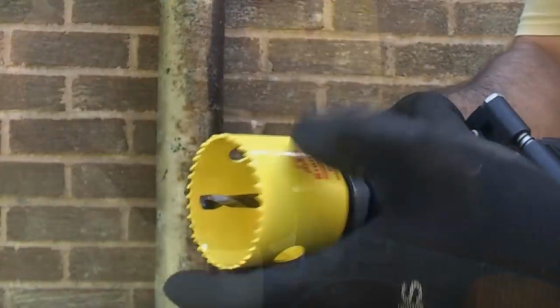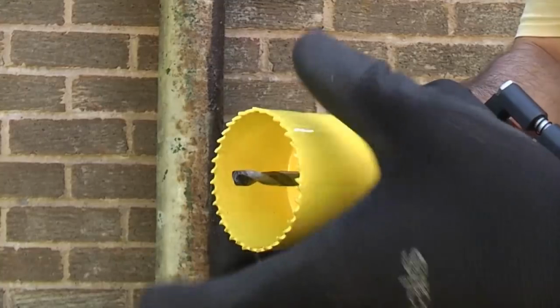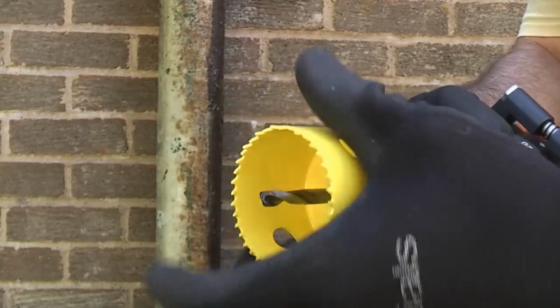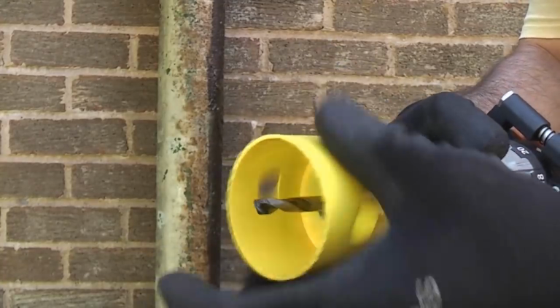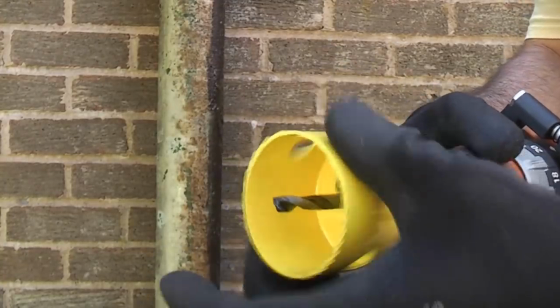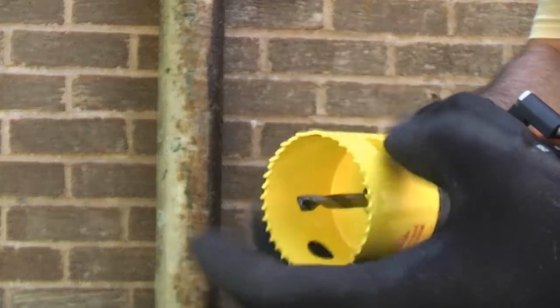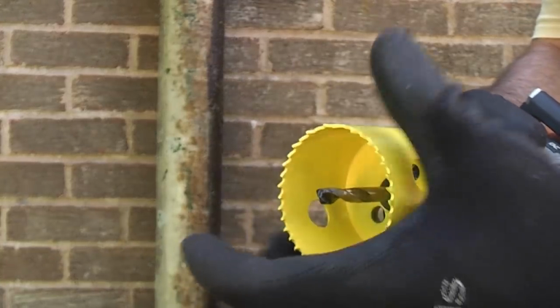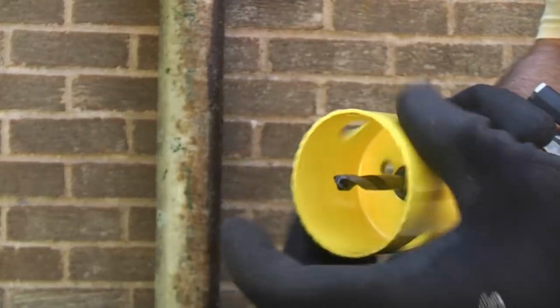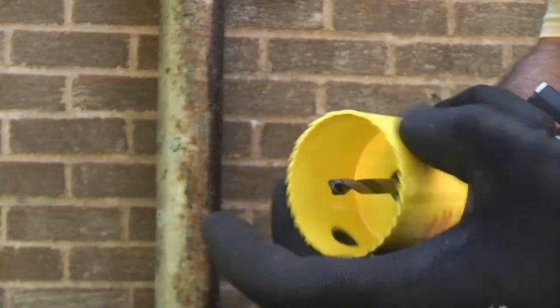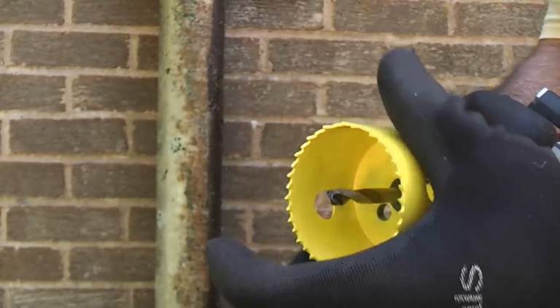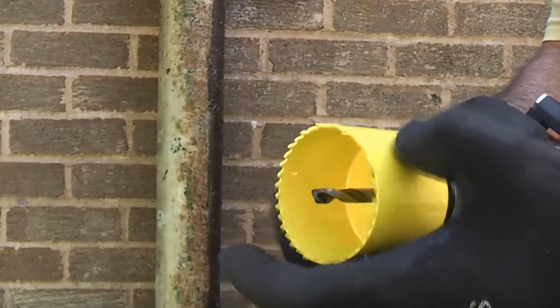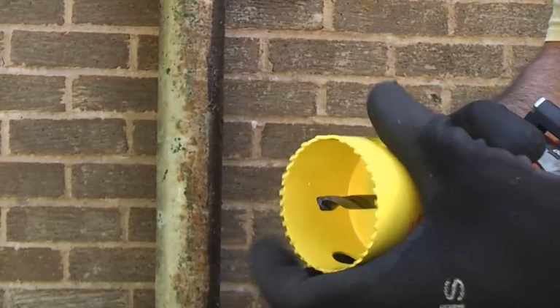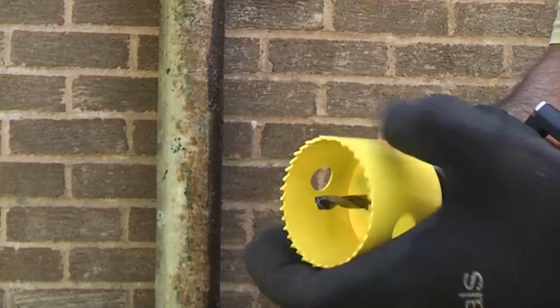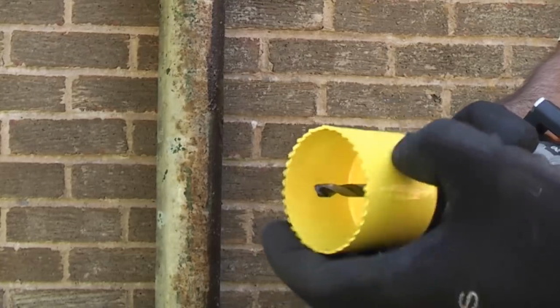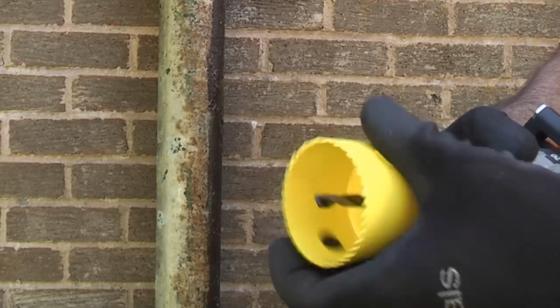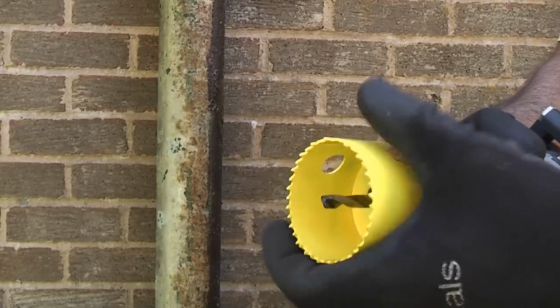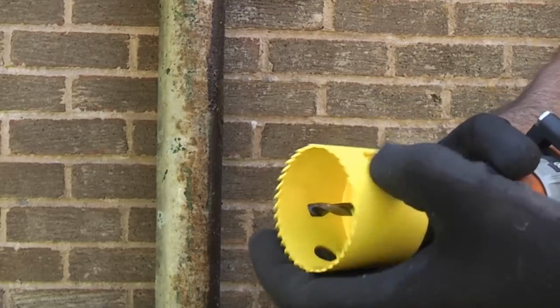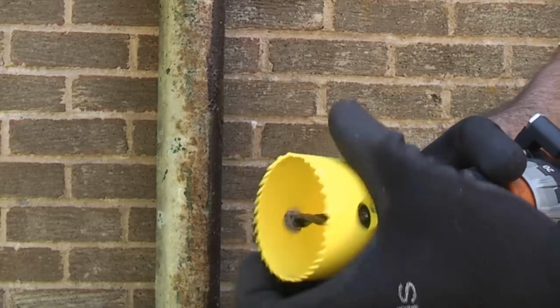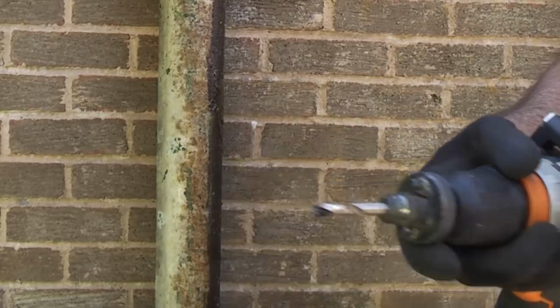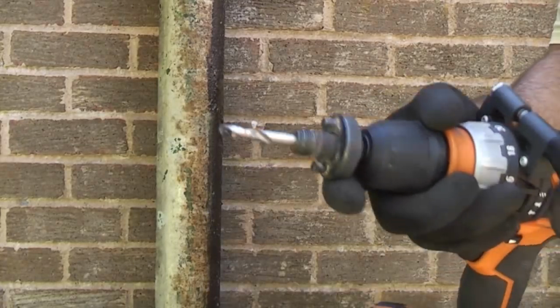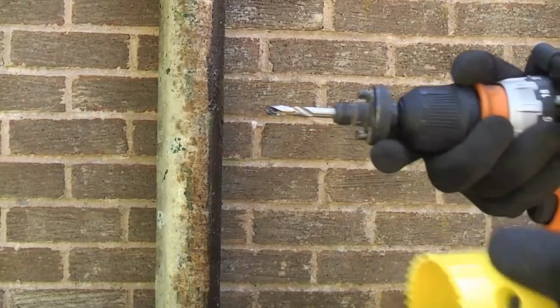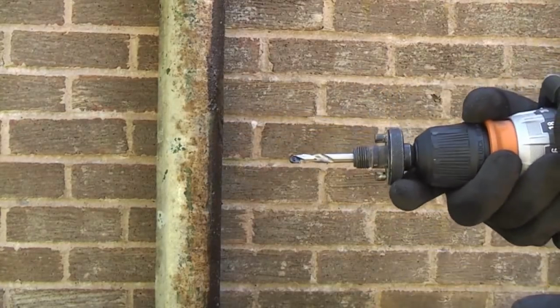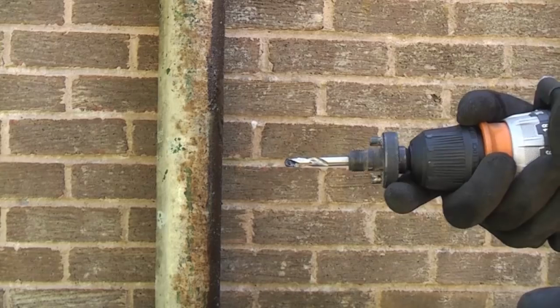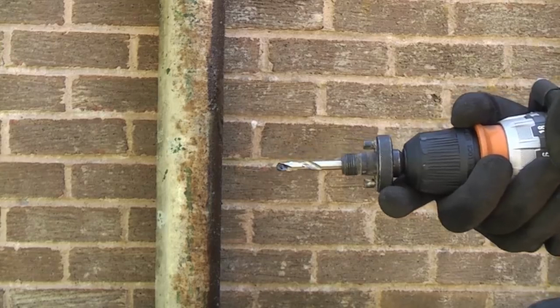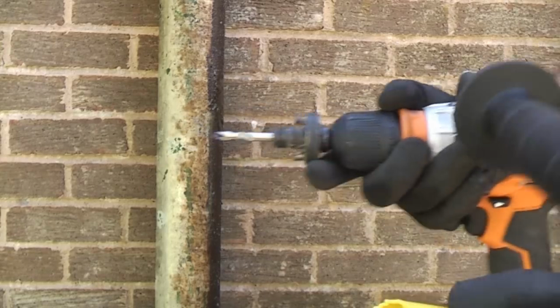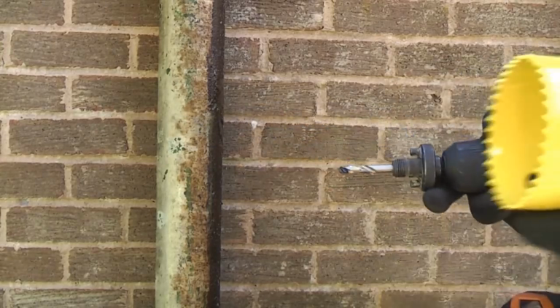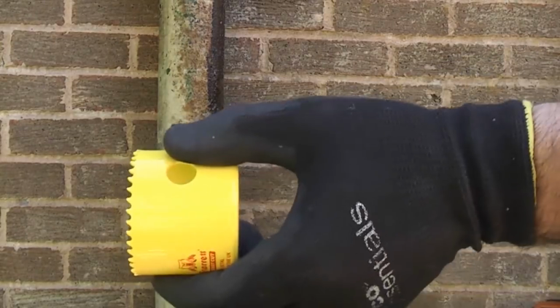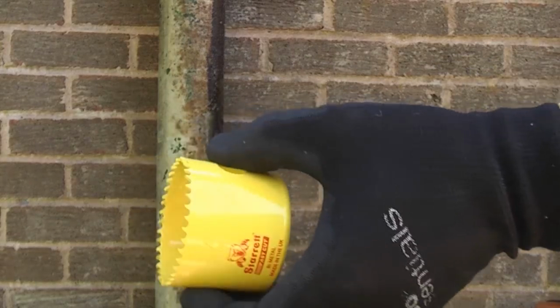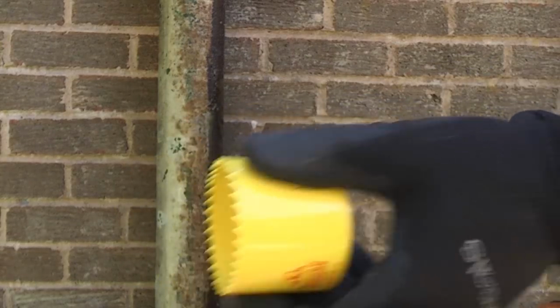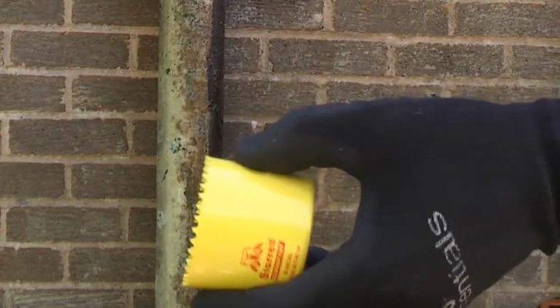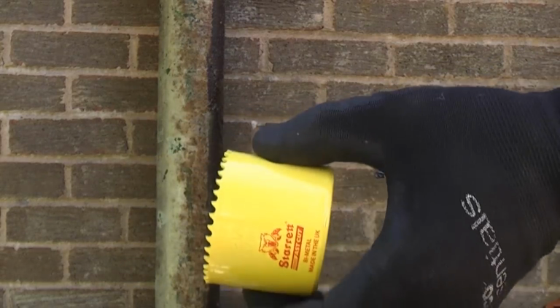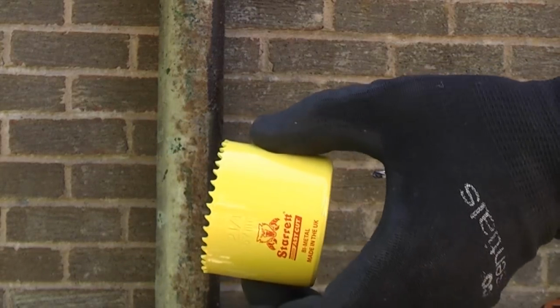I'm just going to remove the old saw until we get through with the actual pilot drill. That way if we're pressing on hard the teeth aren't actually going to slam into the cast iron drain pipe.